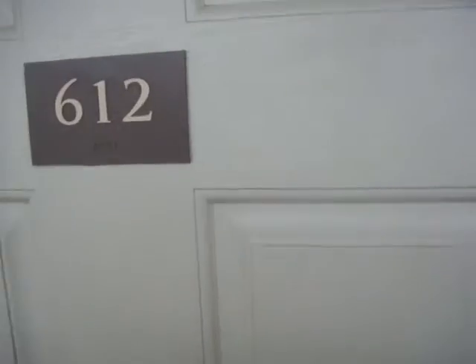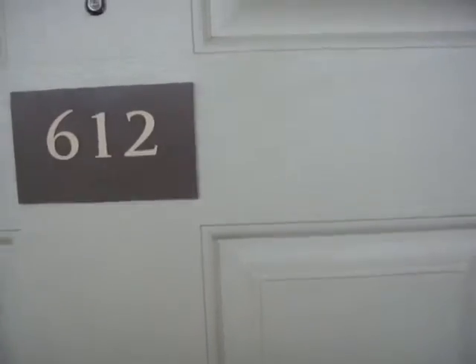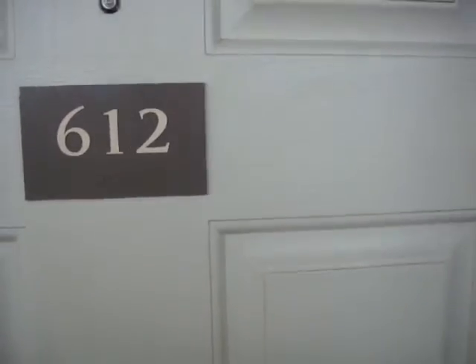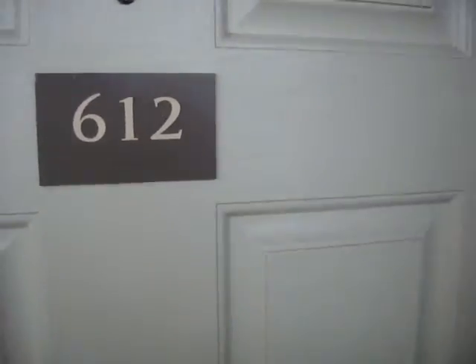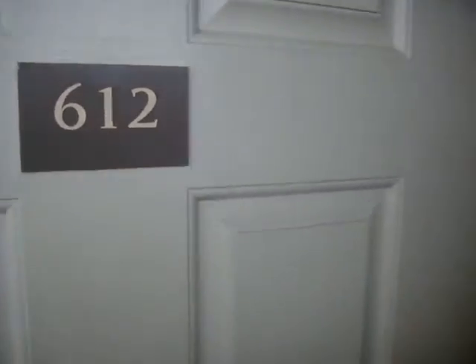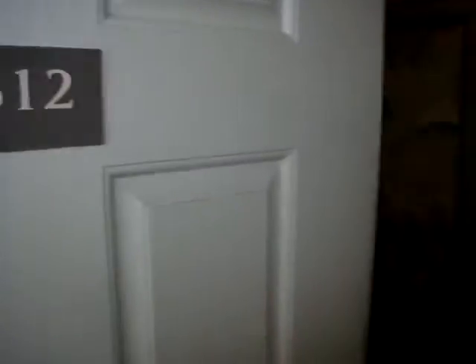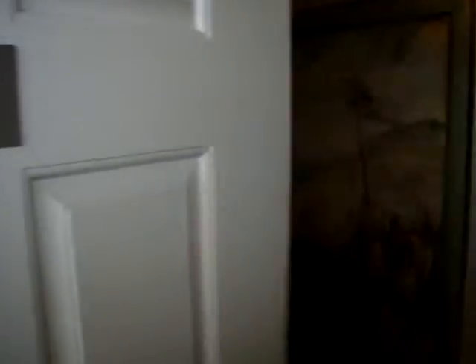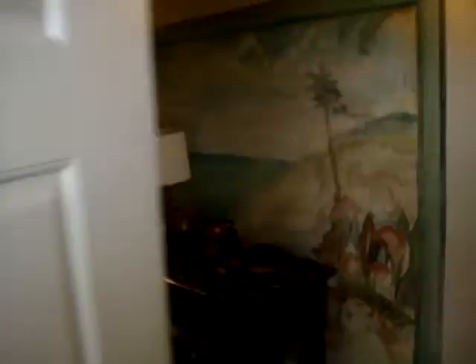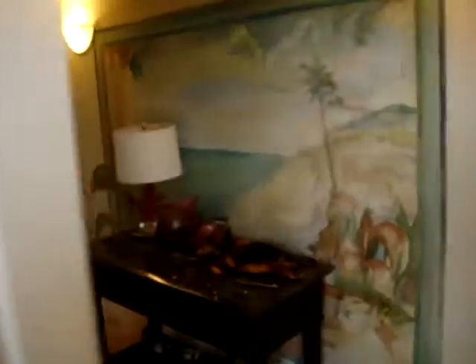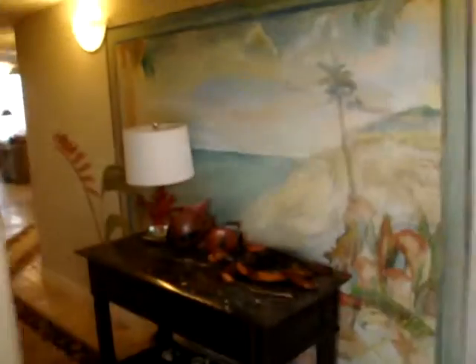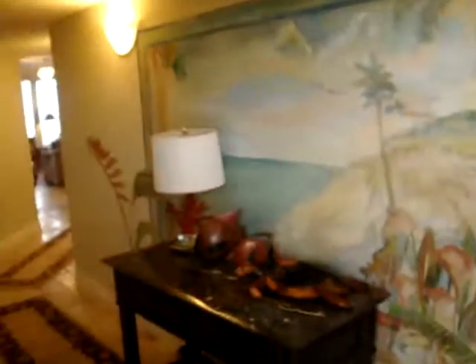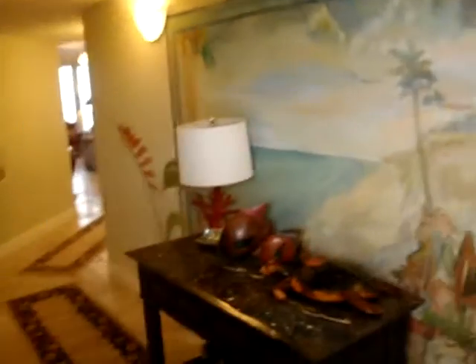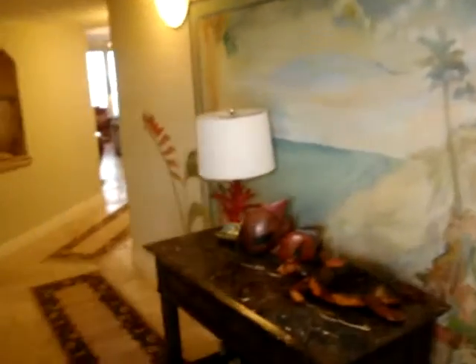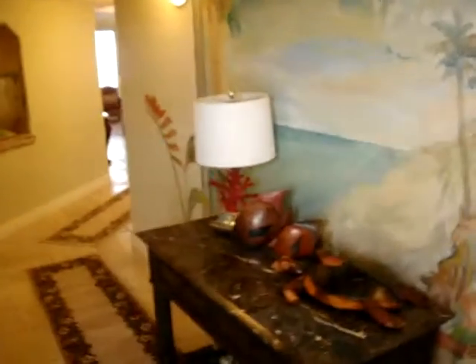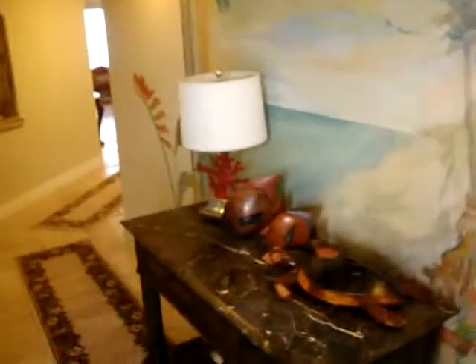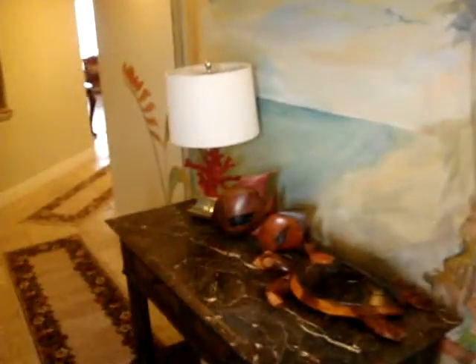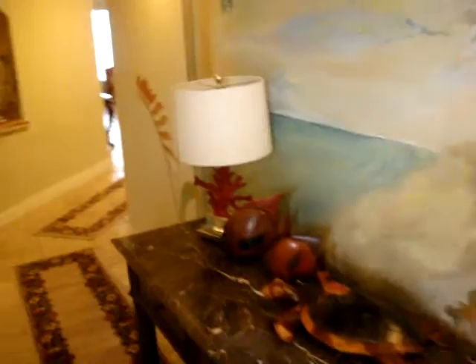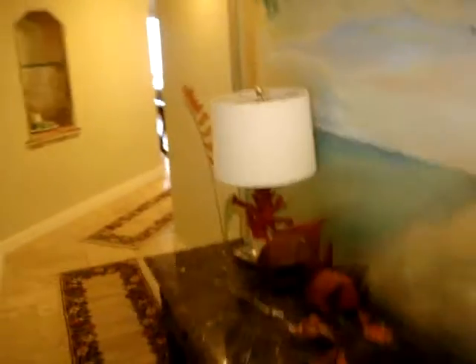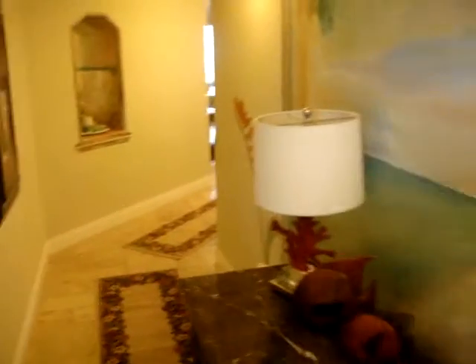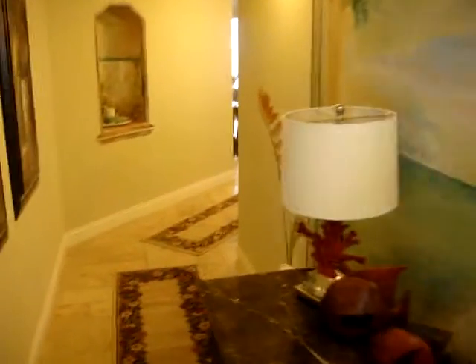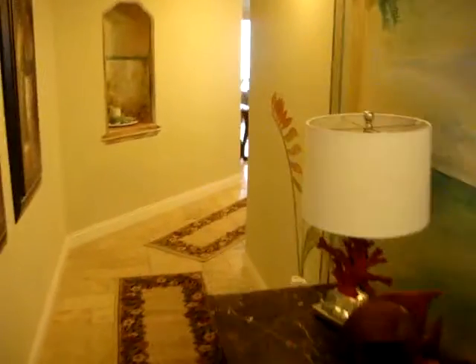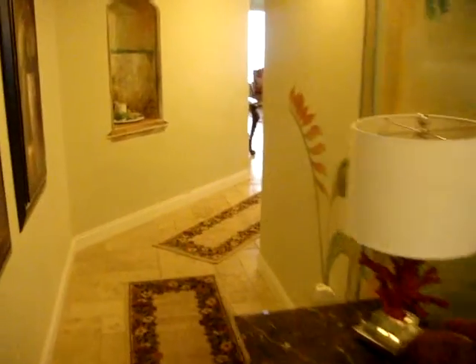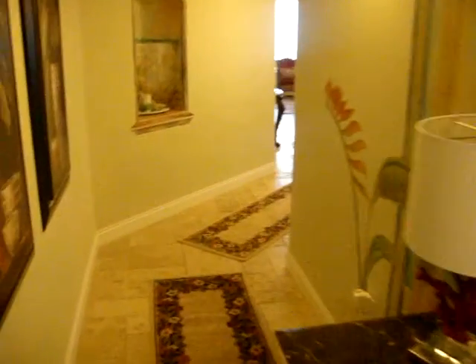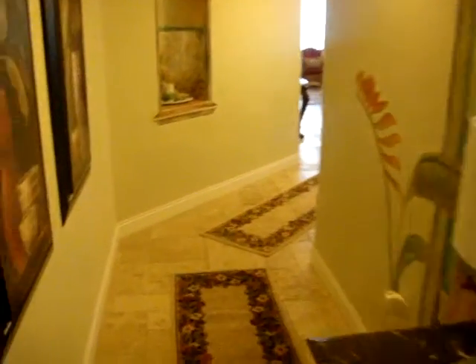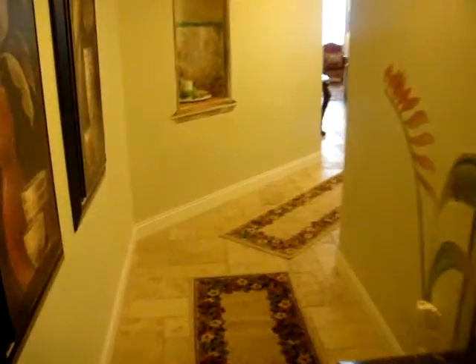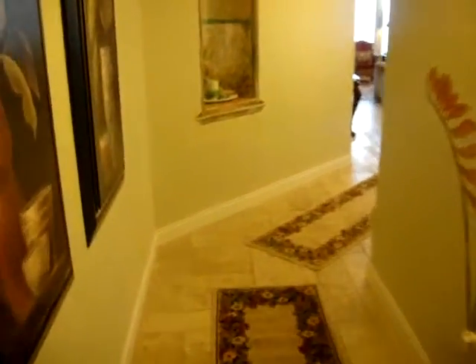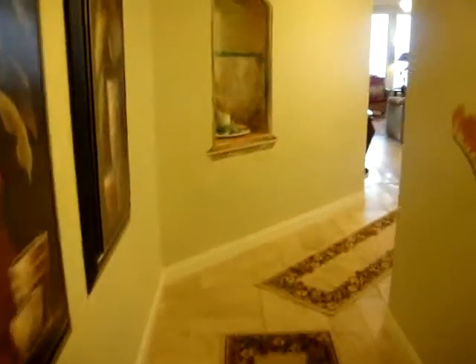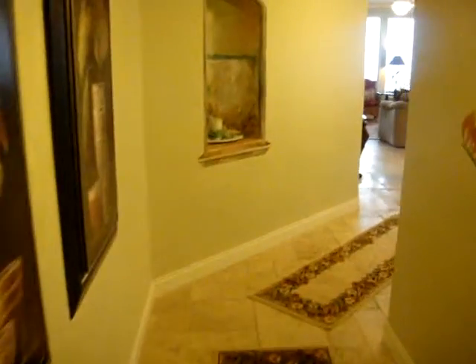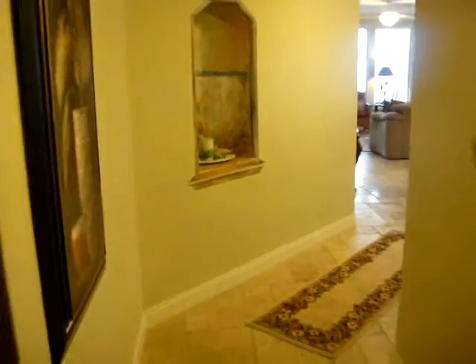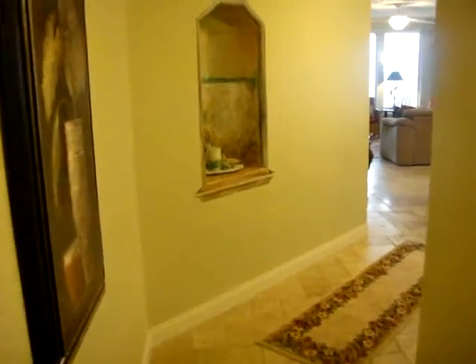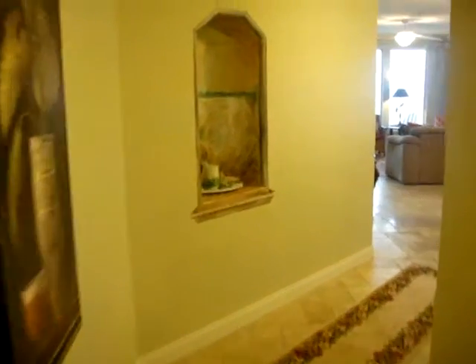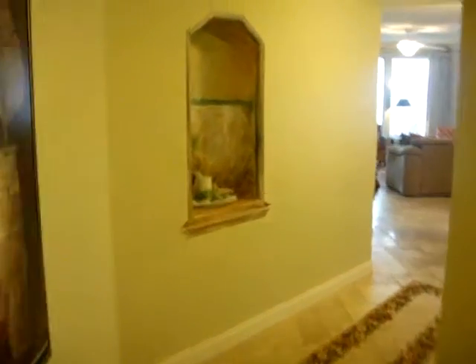Welcome to Tina's Treasure Island, Unit 612. It's January 2016. We welcome you into our beautiful condo.